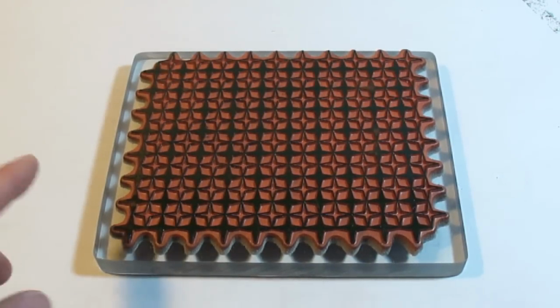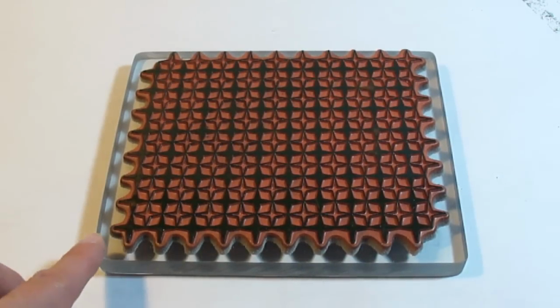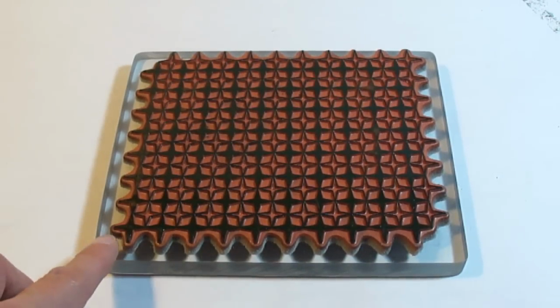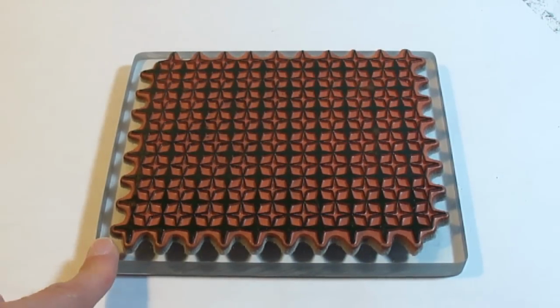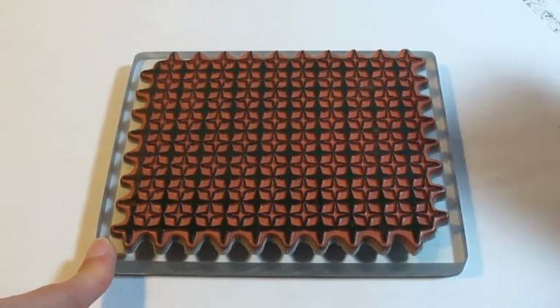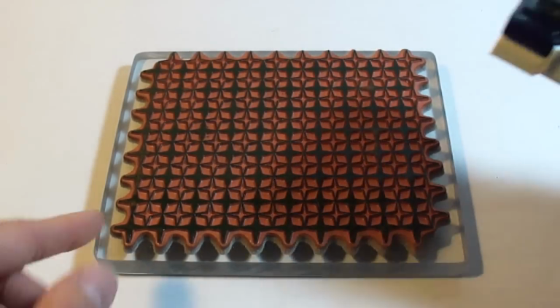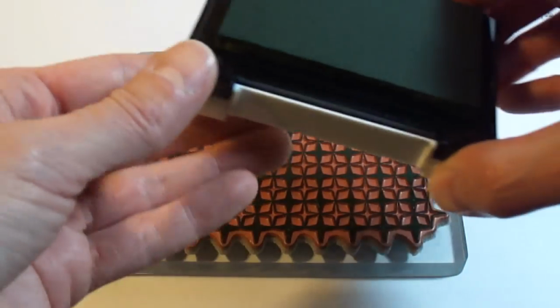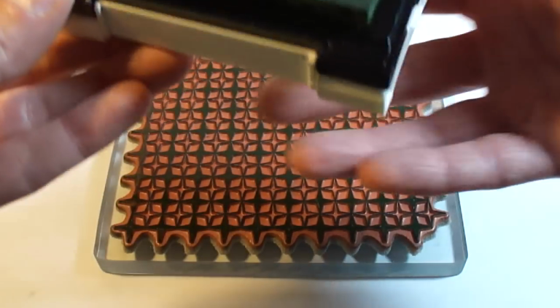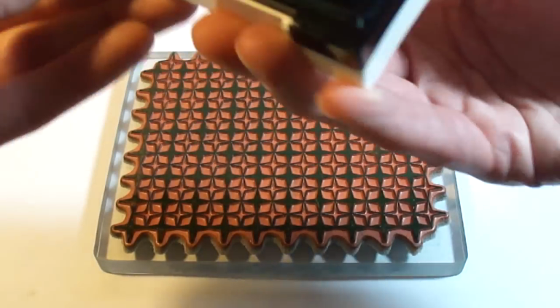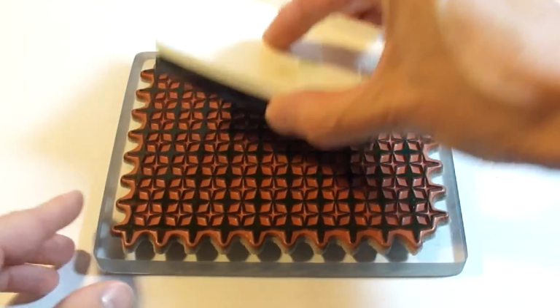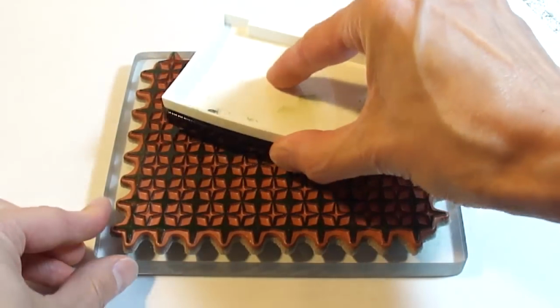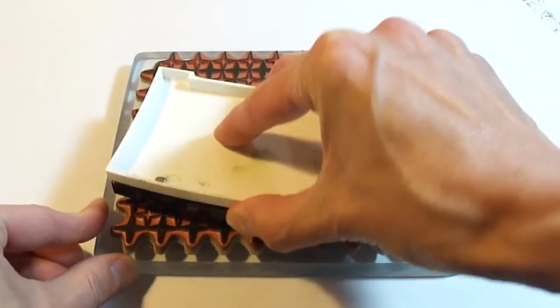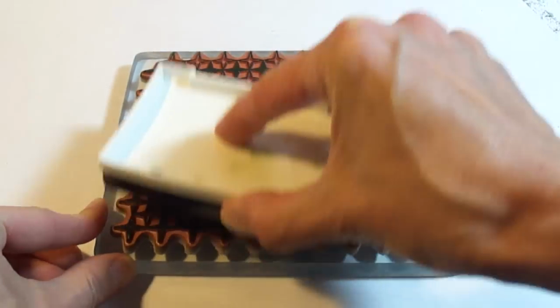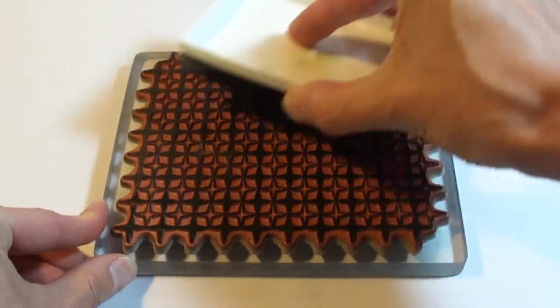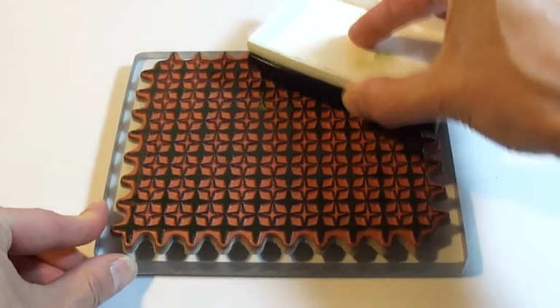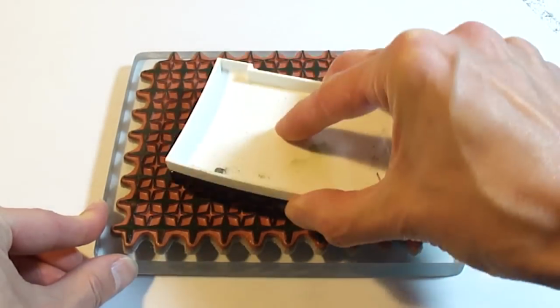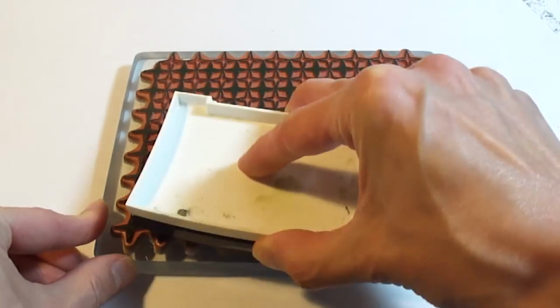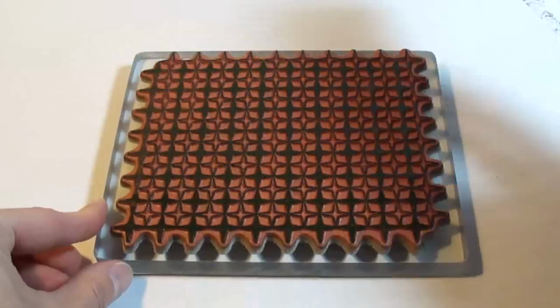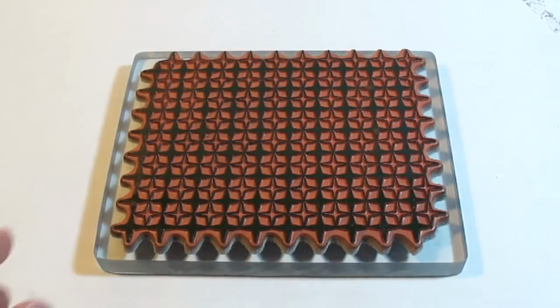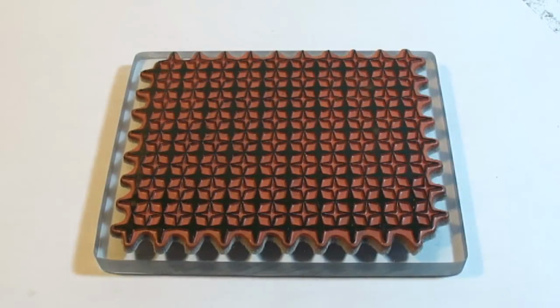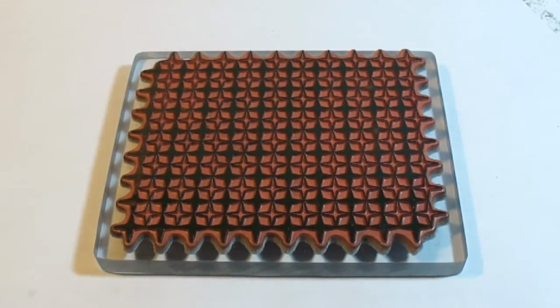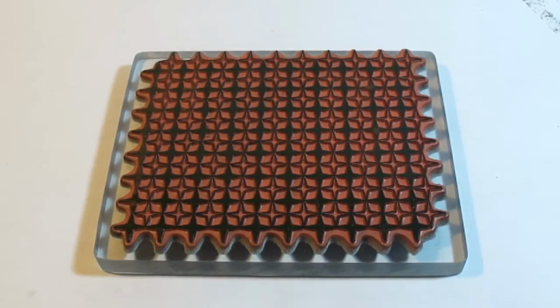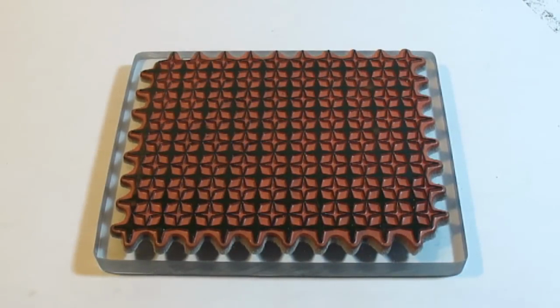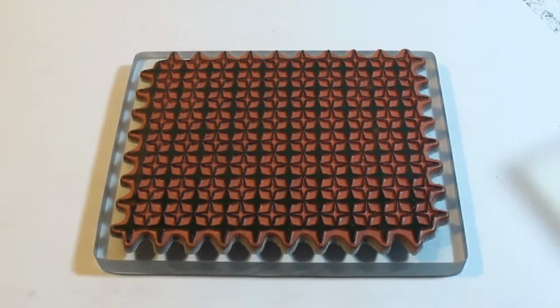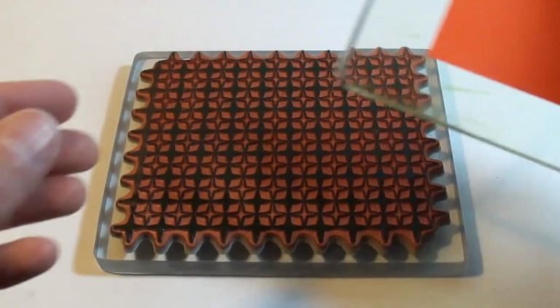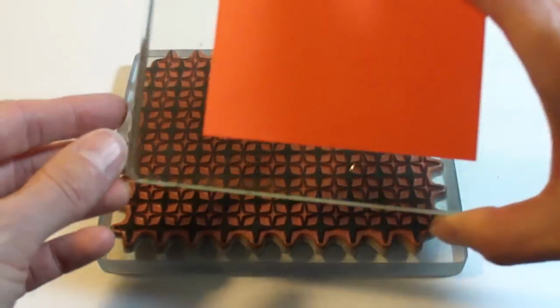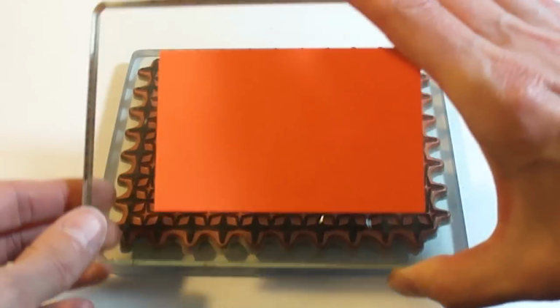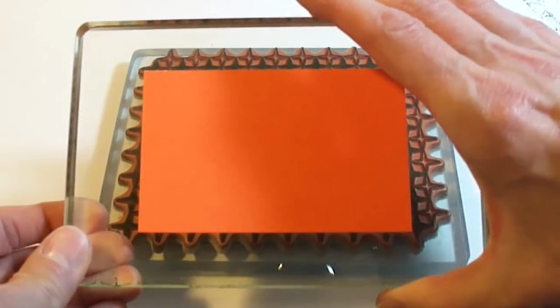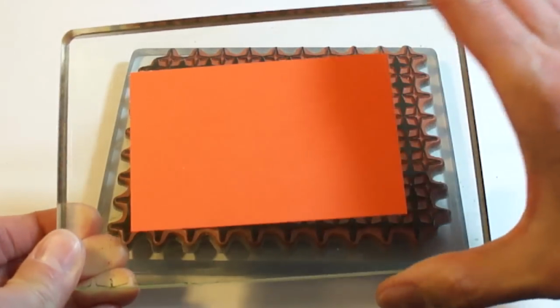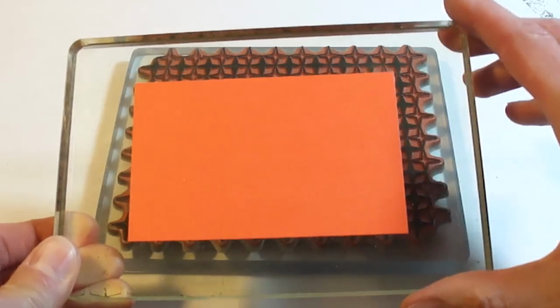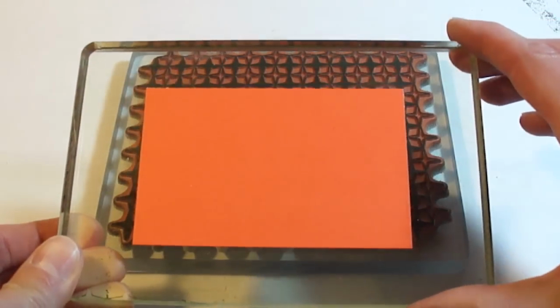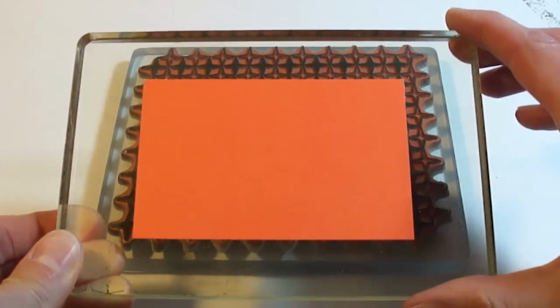To begin, place the stamp face up and then apply ink. To a second acrylic block, attach your cardstock with temporary adhesive.